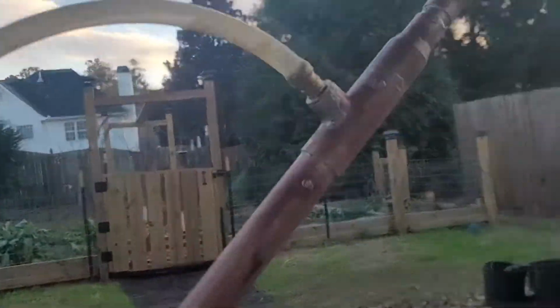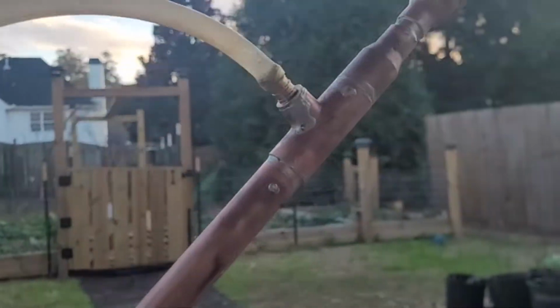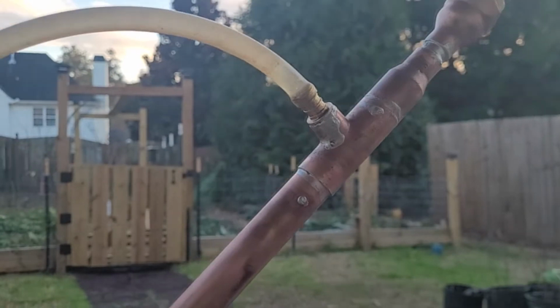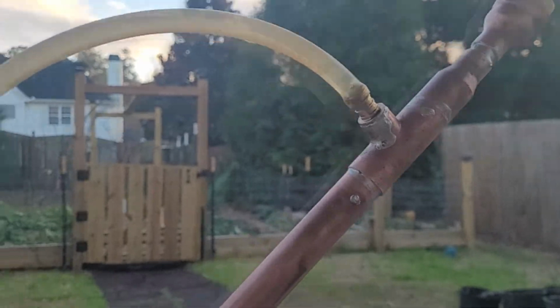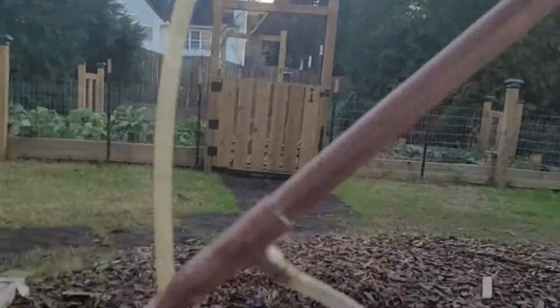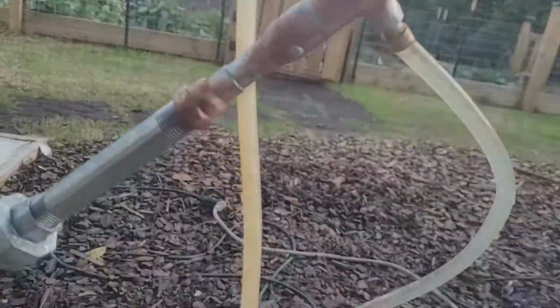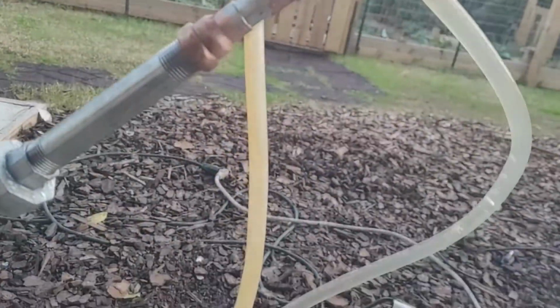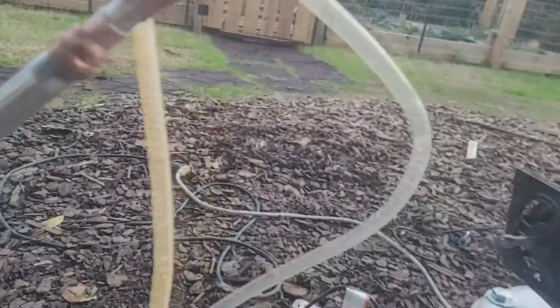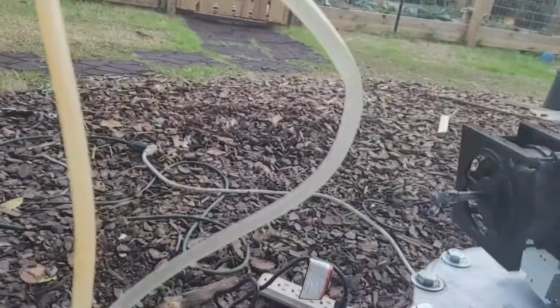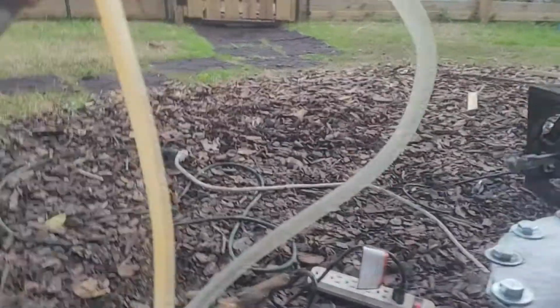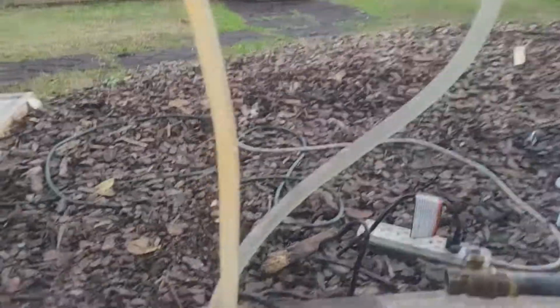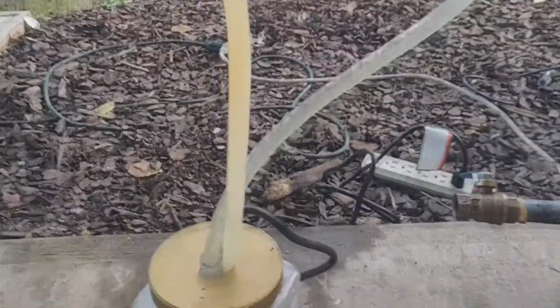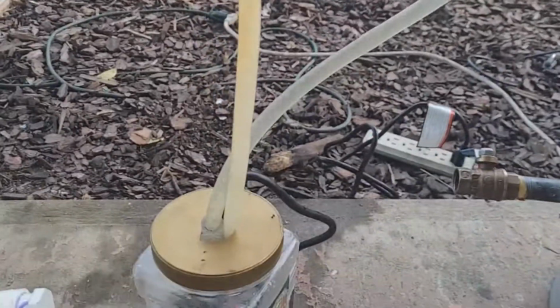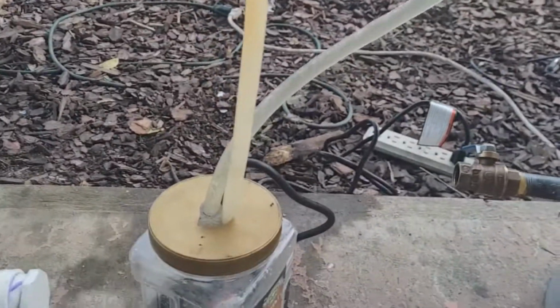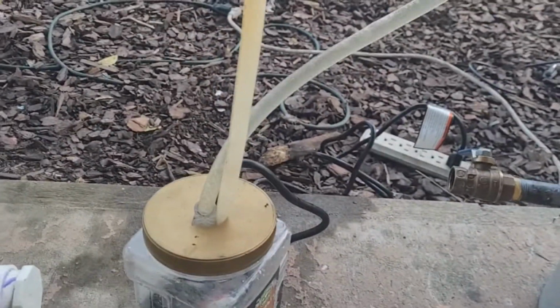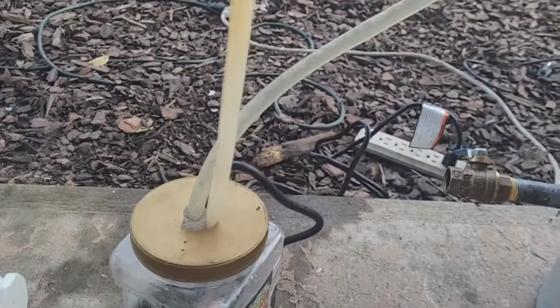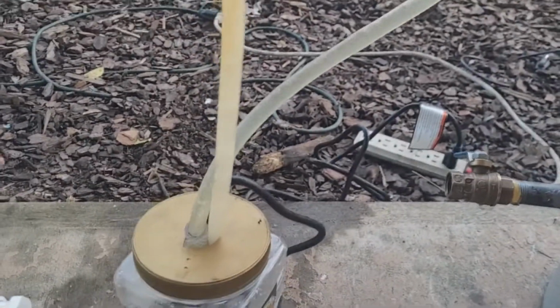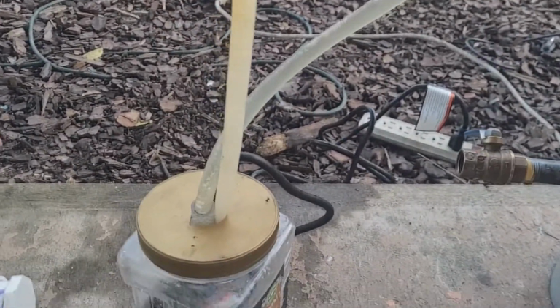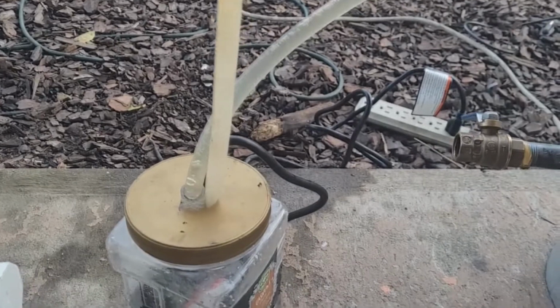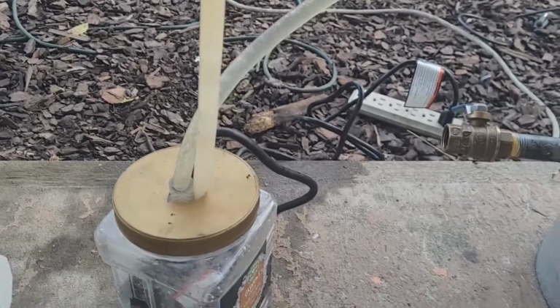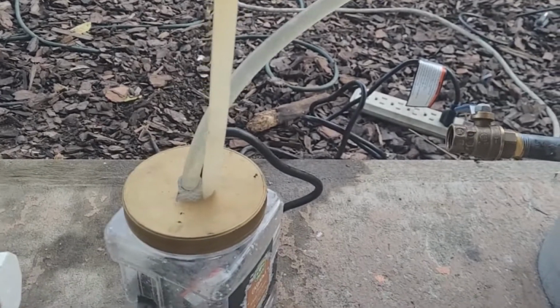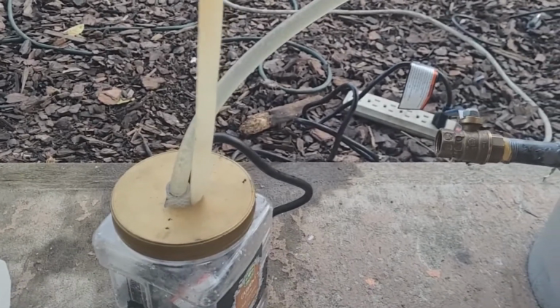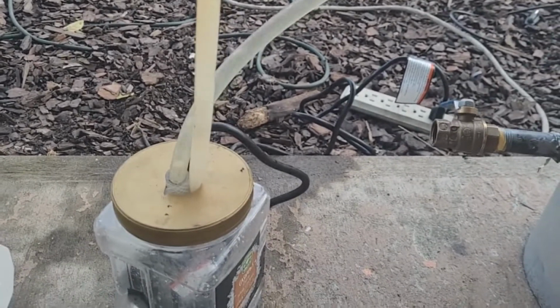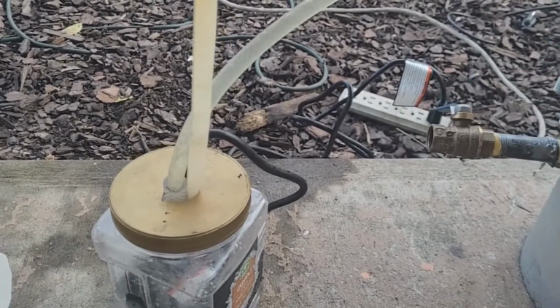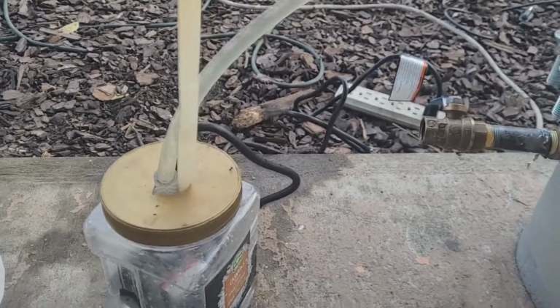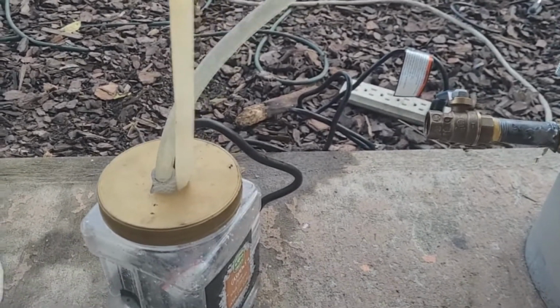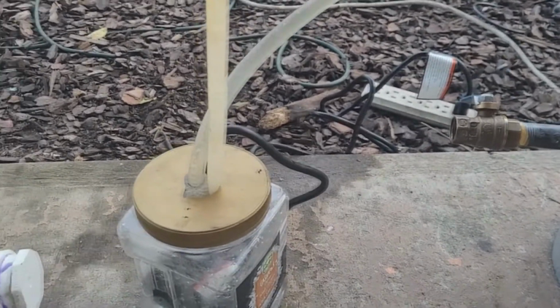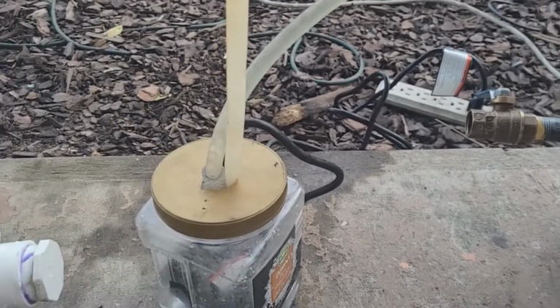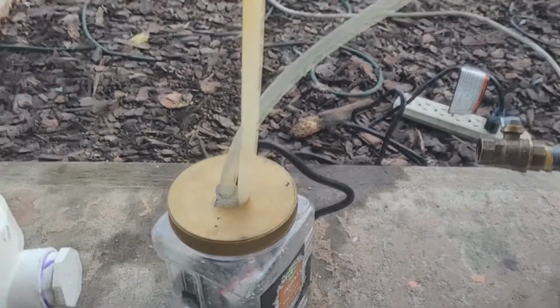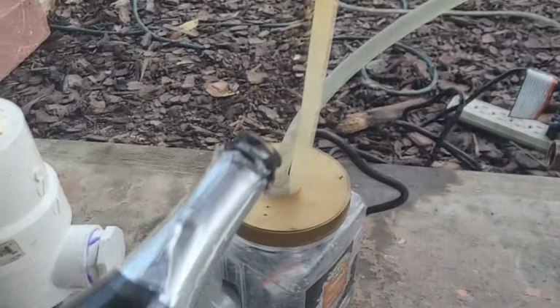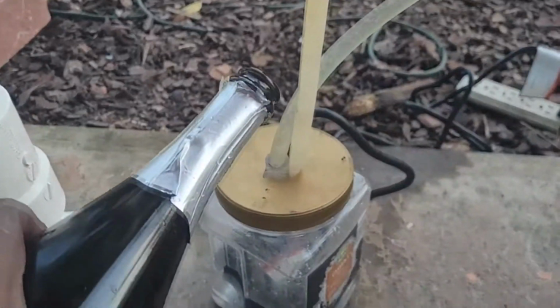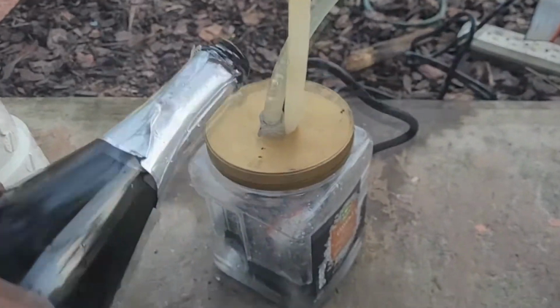No leaks anywhere — amazing. I guess the real test is if we have any air leaks. The water flow clearly isn't running that well, let's help bump it up.